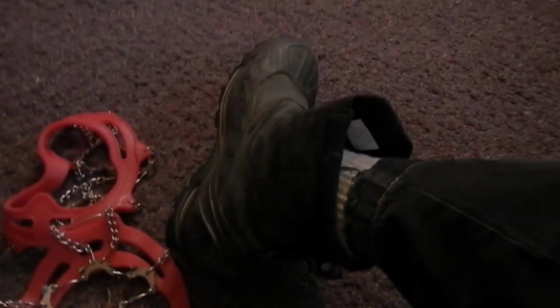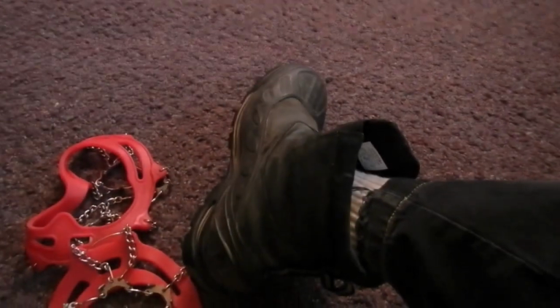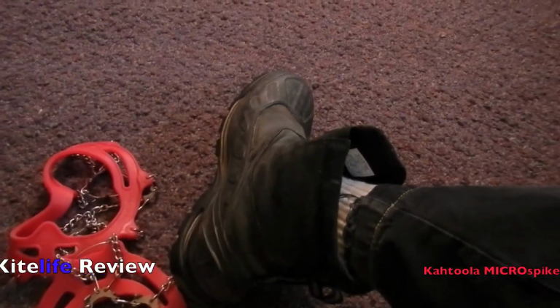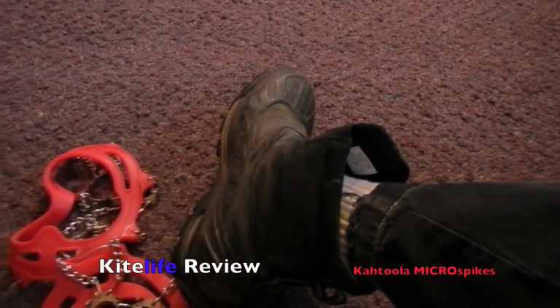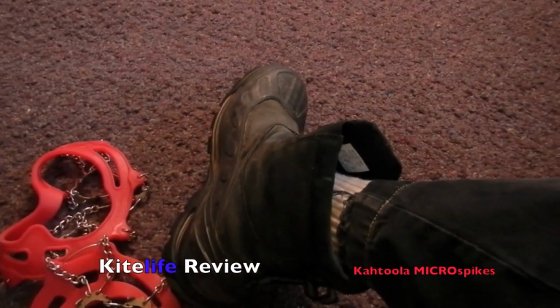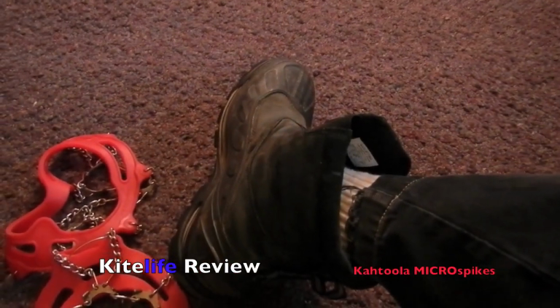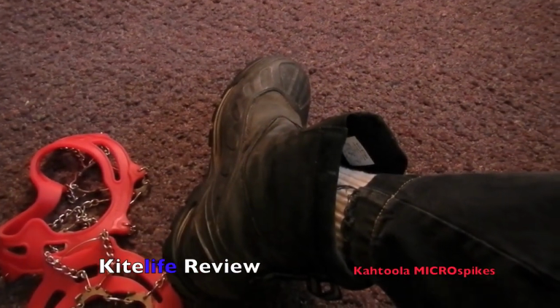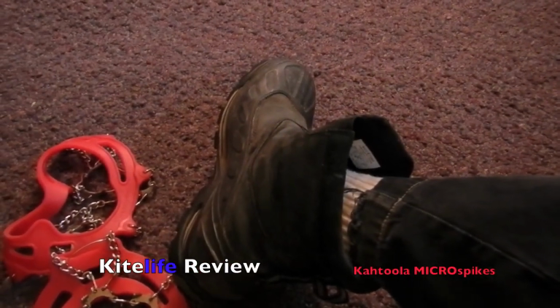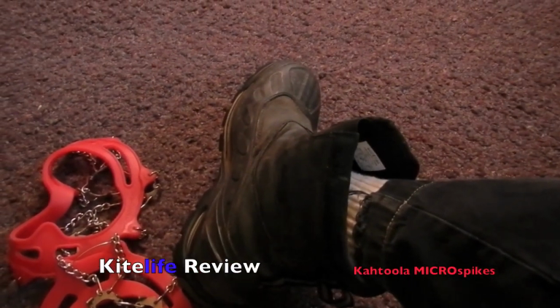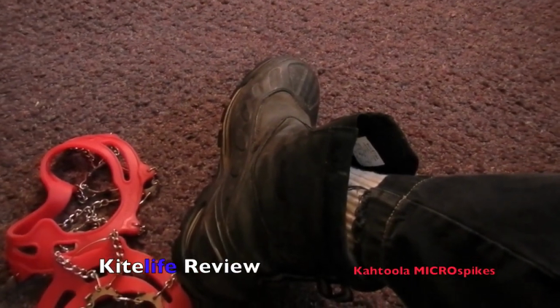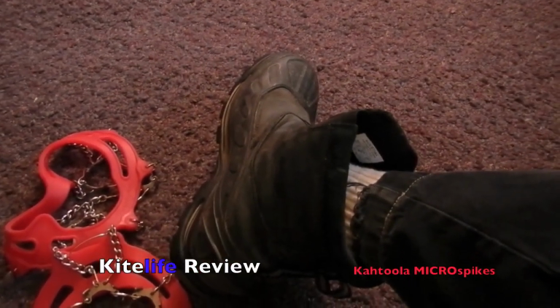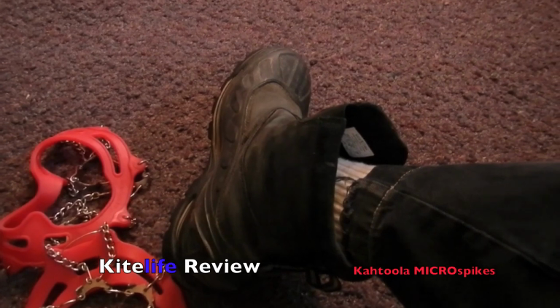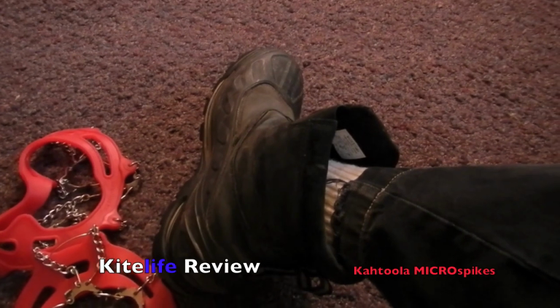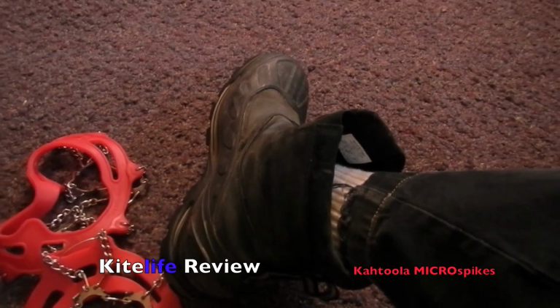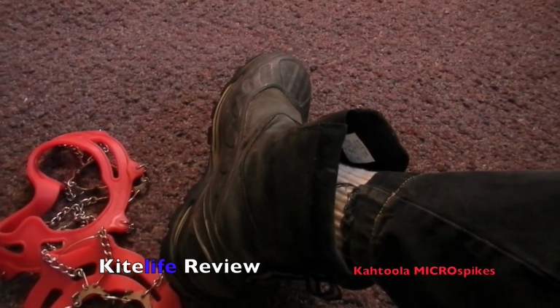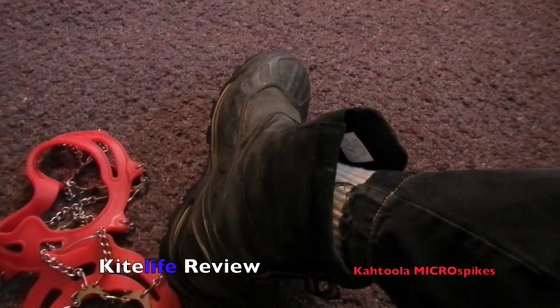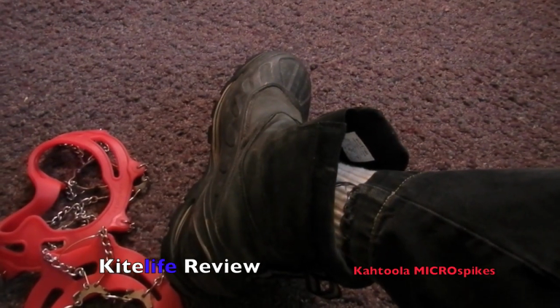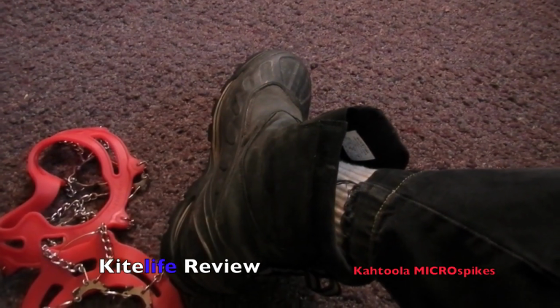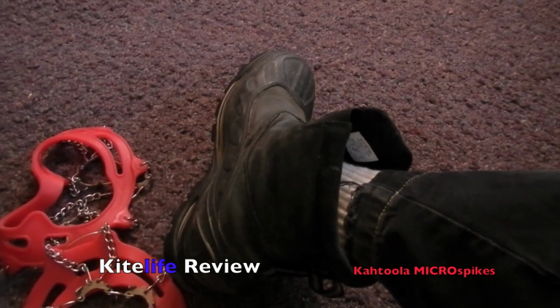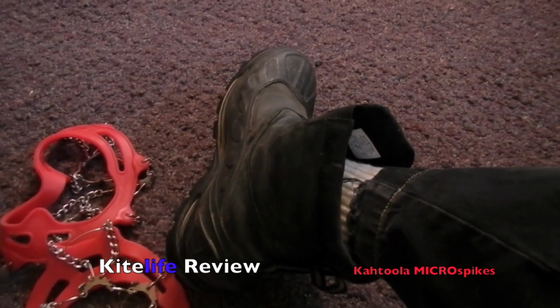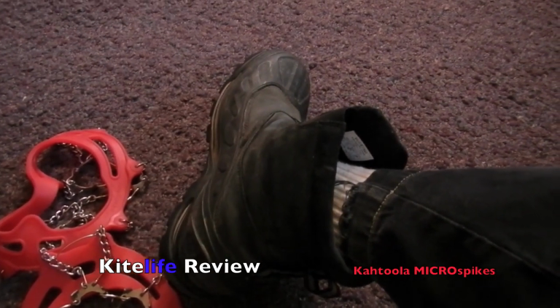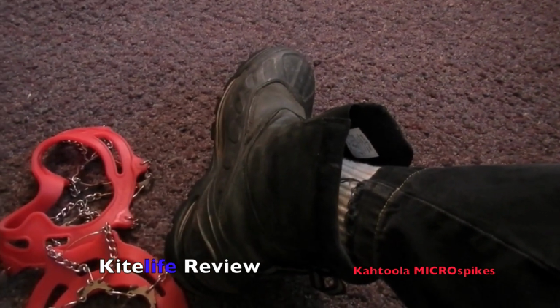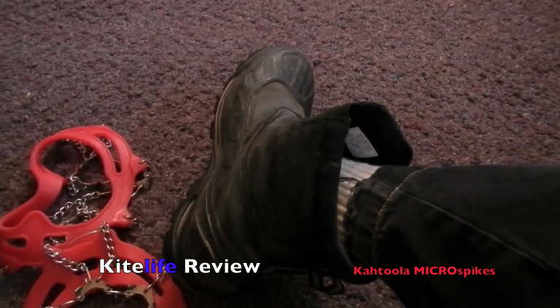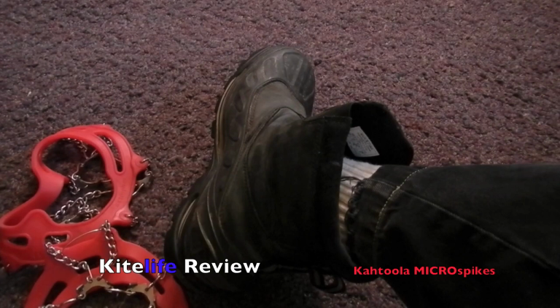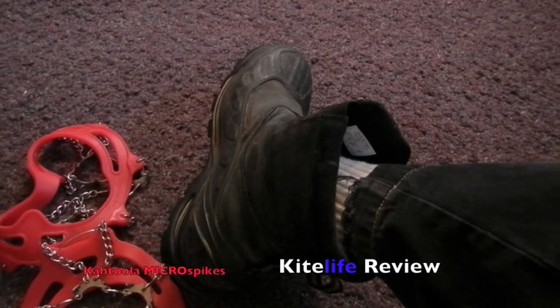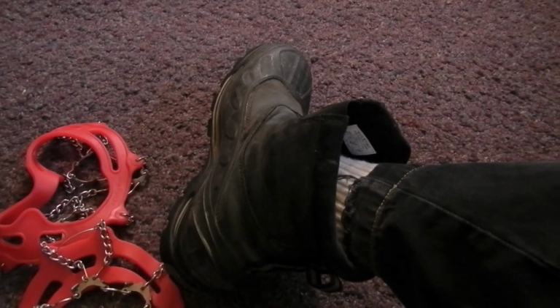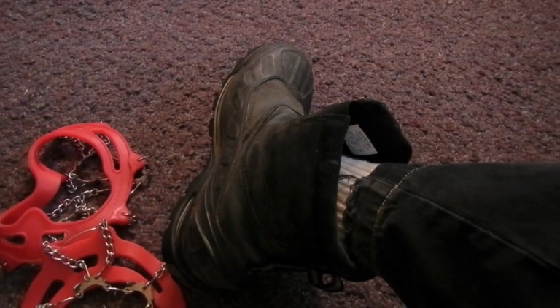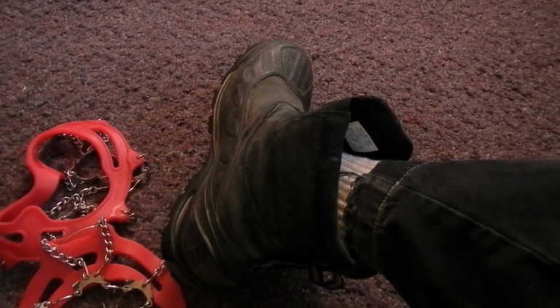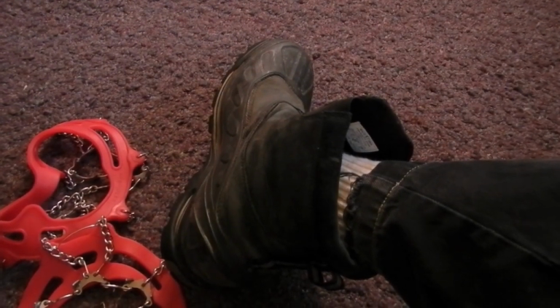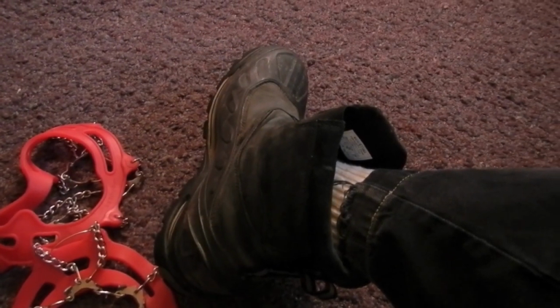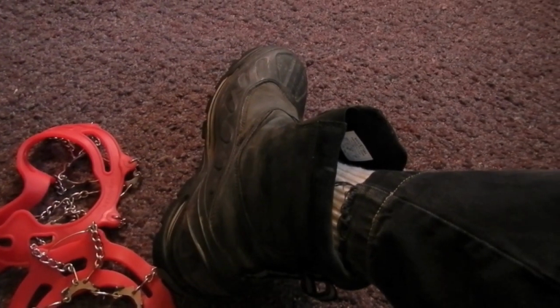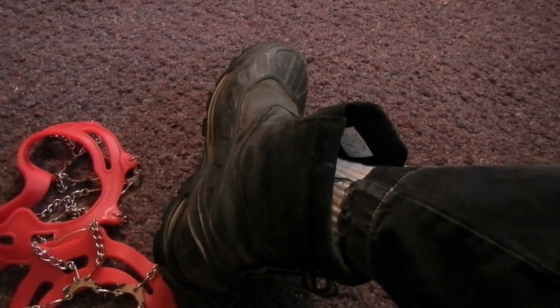Welcome to the KiteLife review of the Cthulhu Microspikes, a shoe traction product that we used to great effect at the Fest Event Sur Glace in St. Placide, Quebec recently.